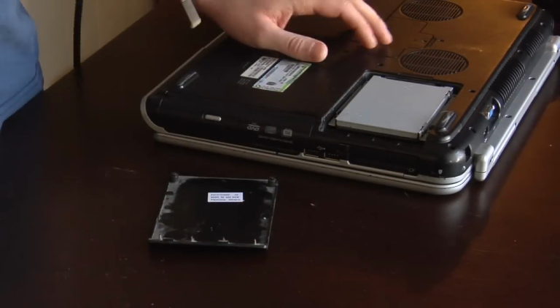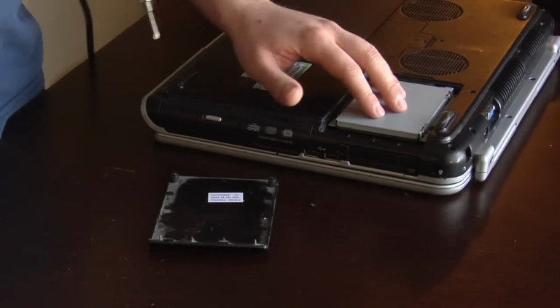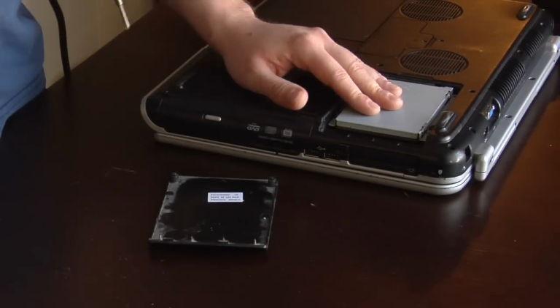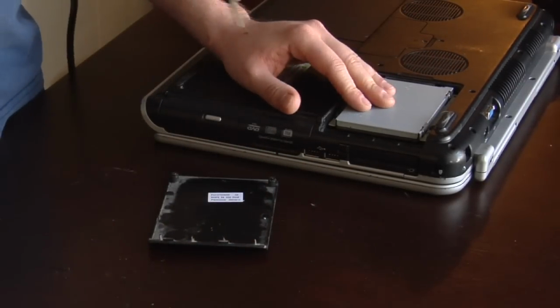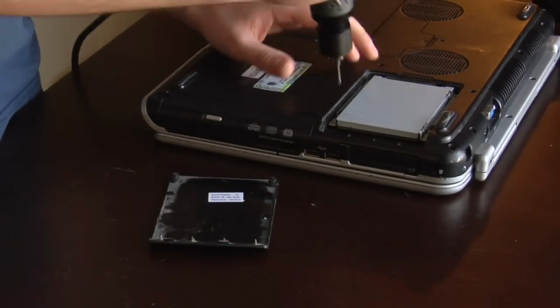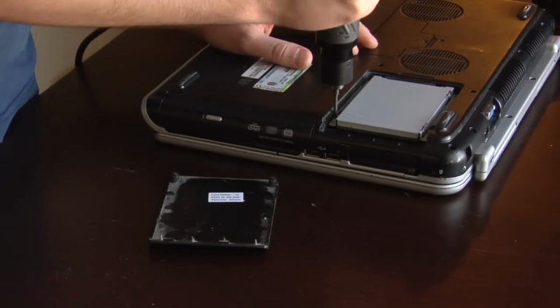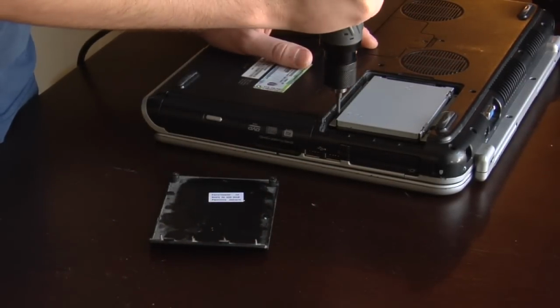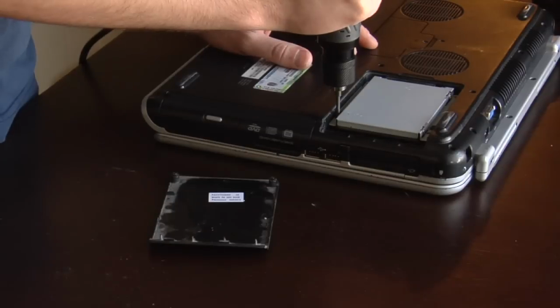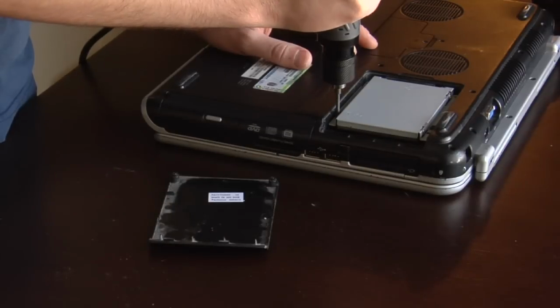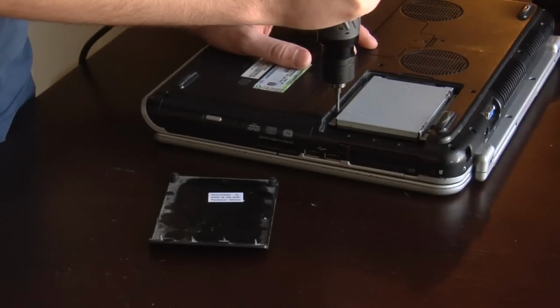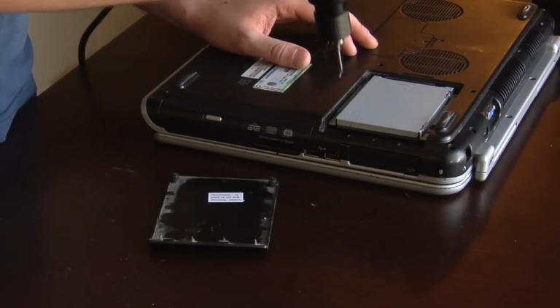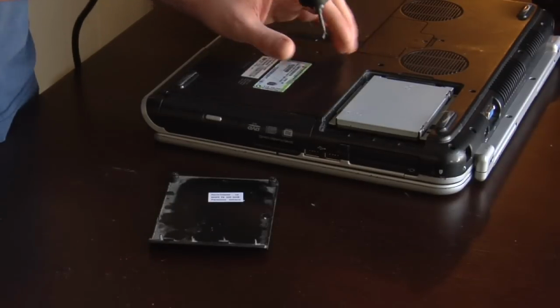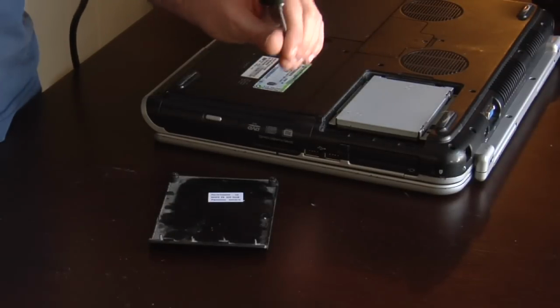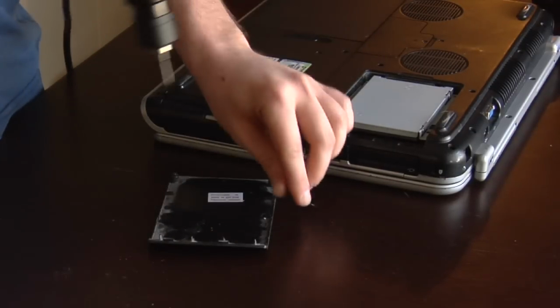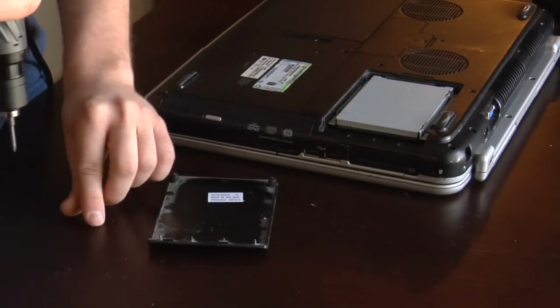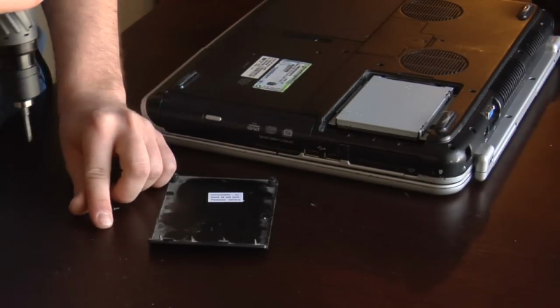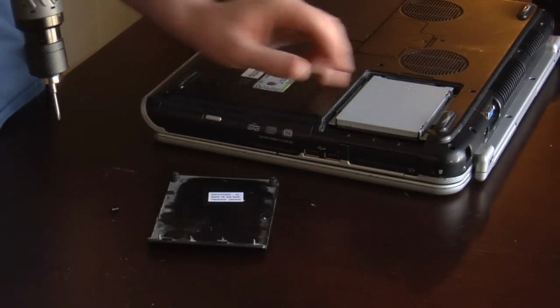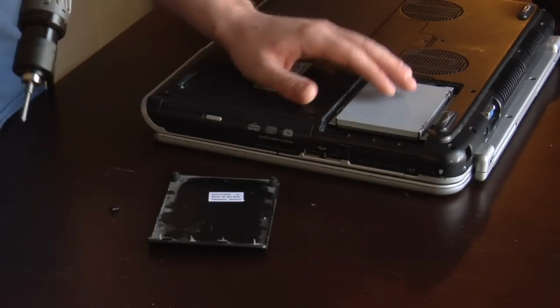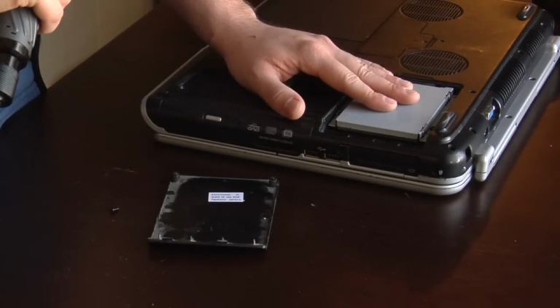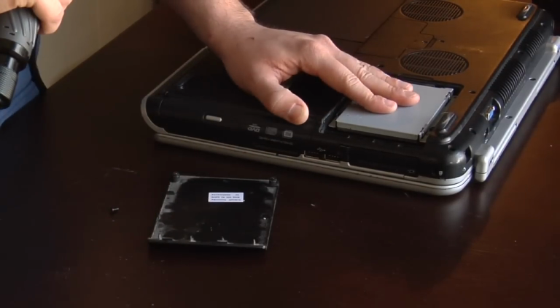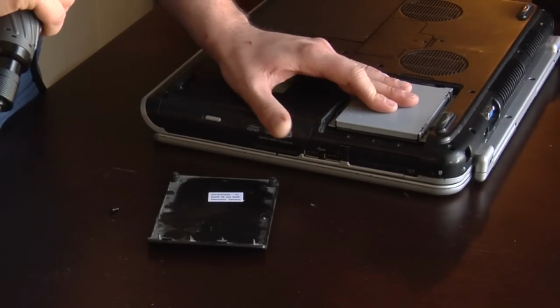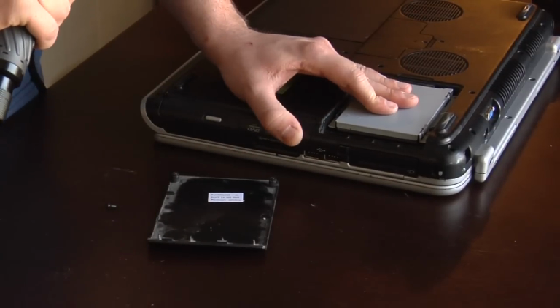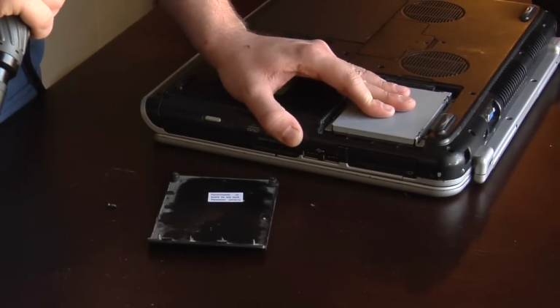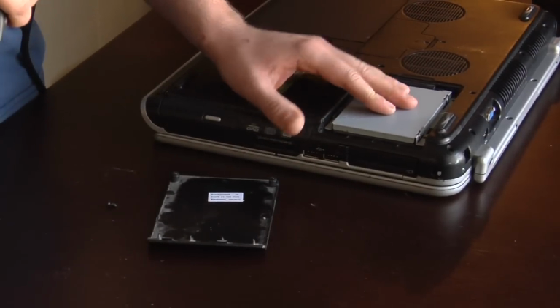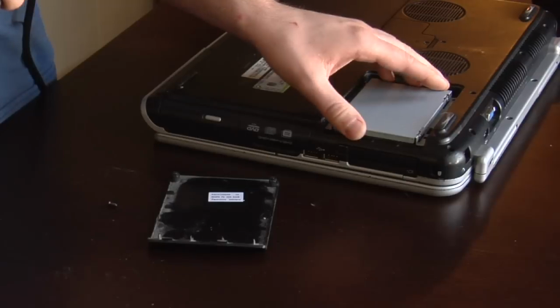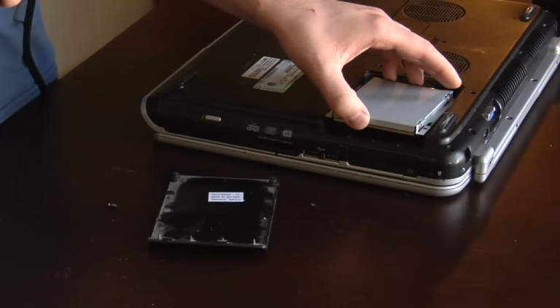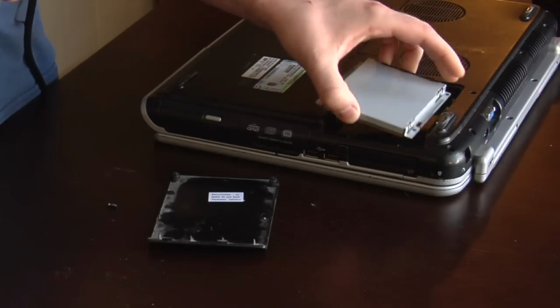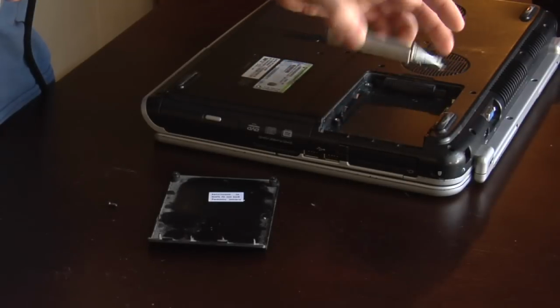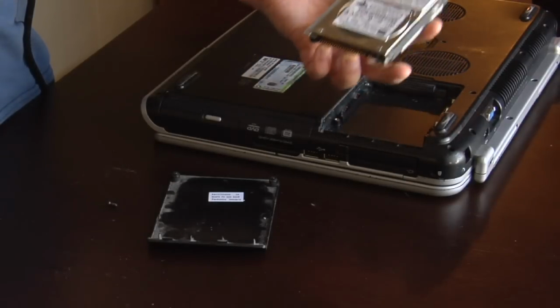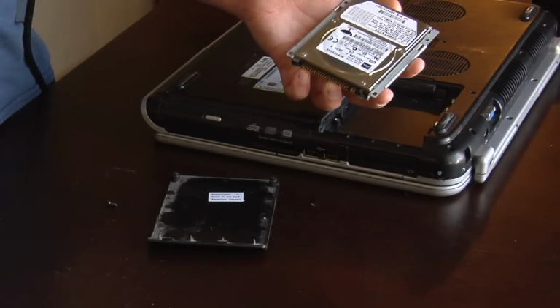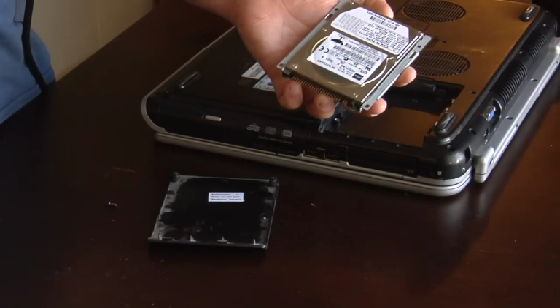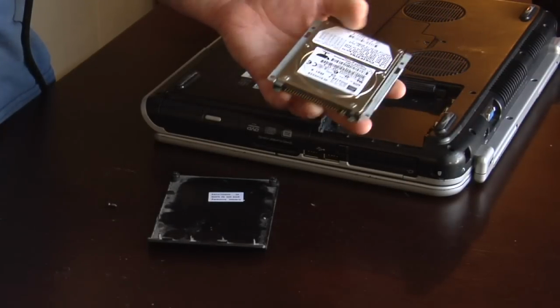This is your hard drive caddy. You may have more than one screw to undo. Slide it out. Pop it out. There's your hard drive.